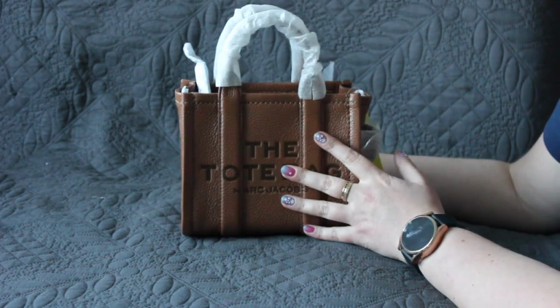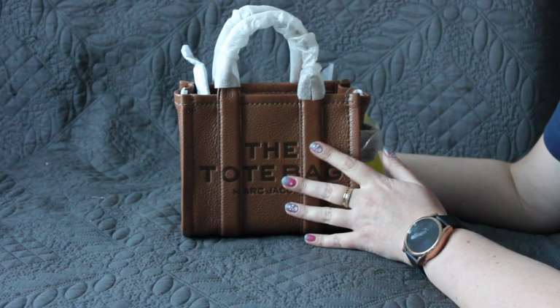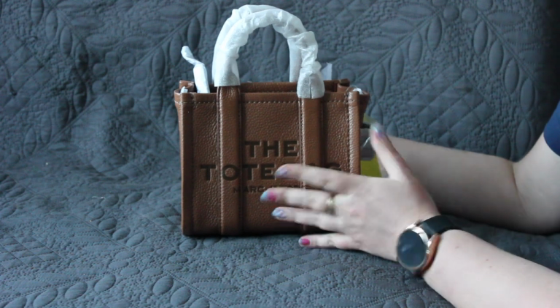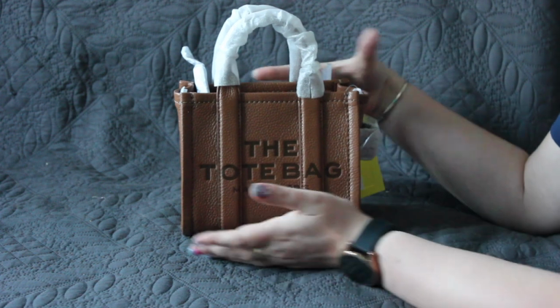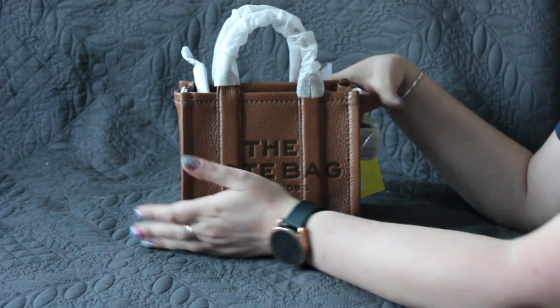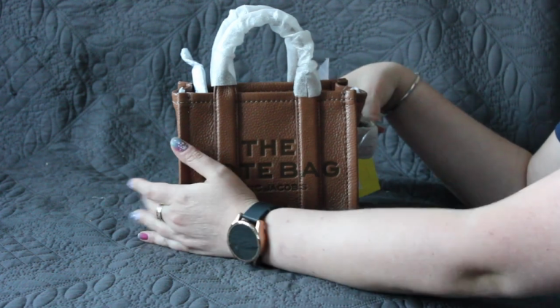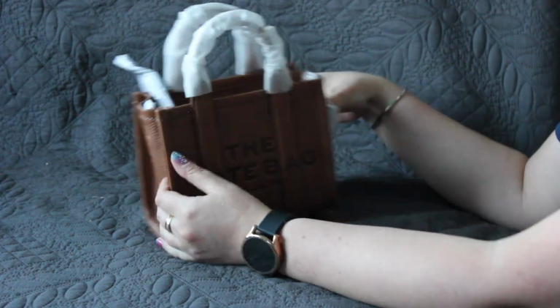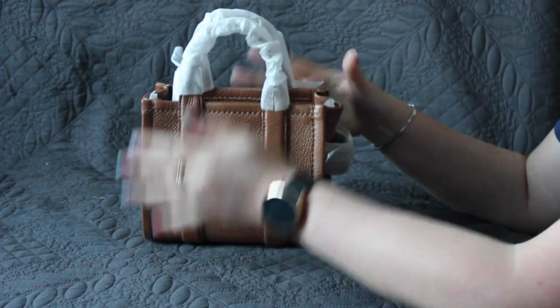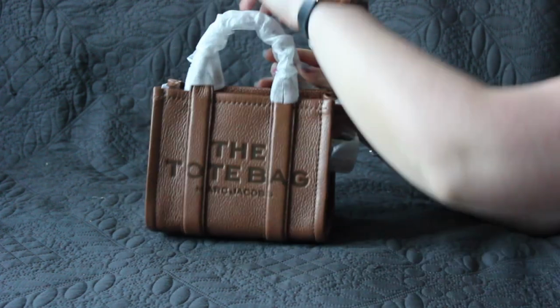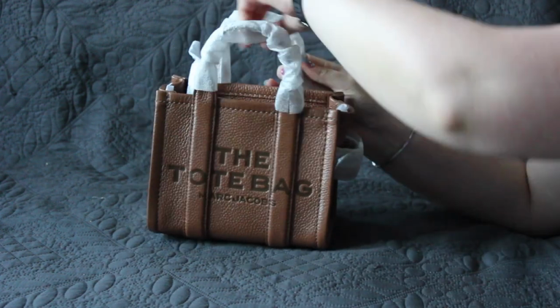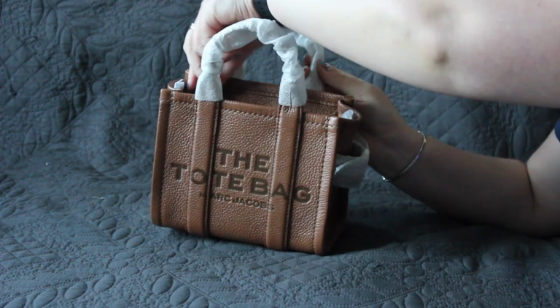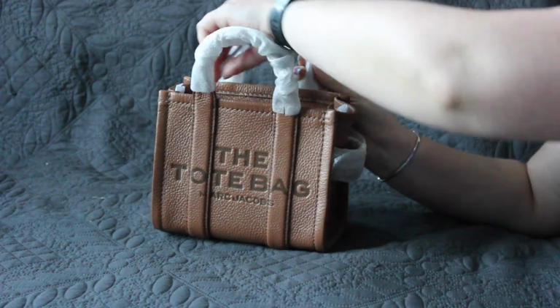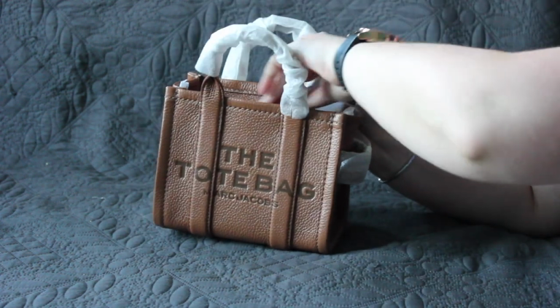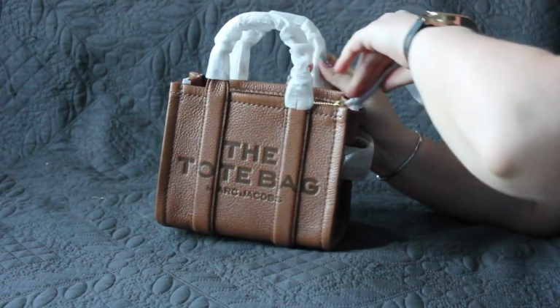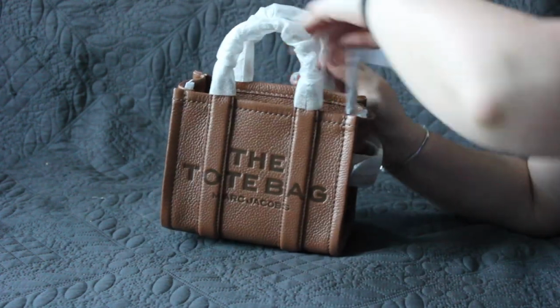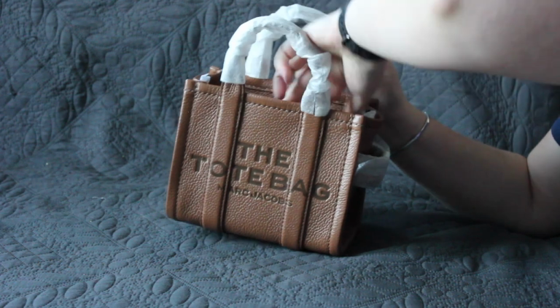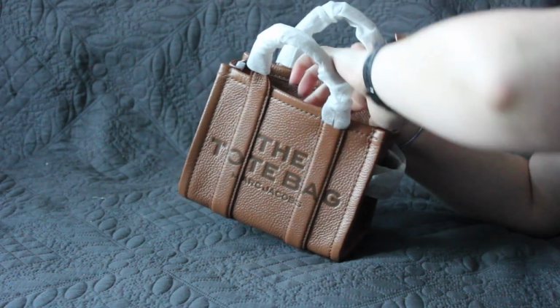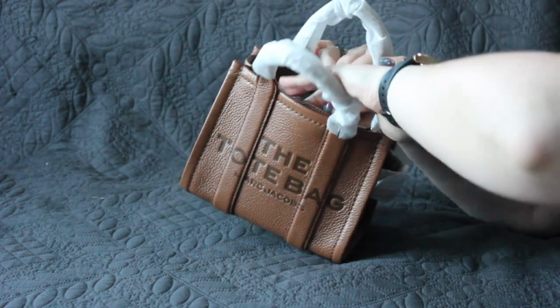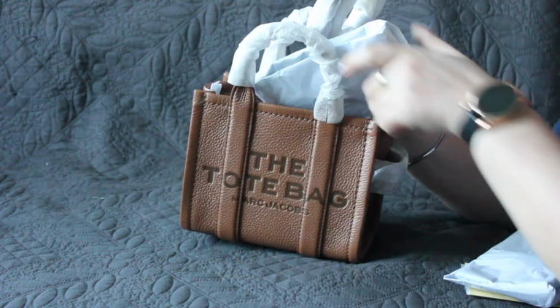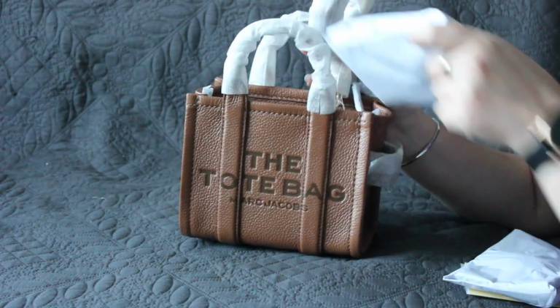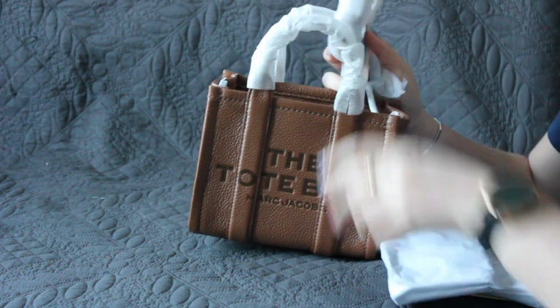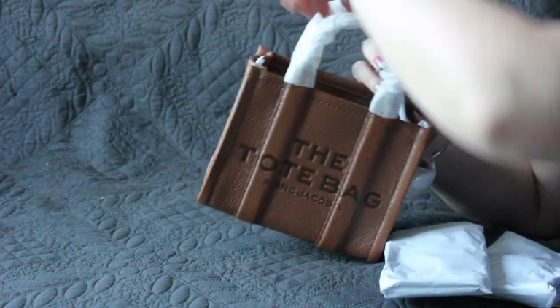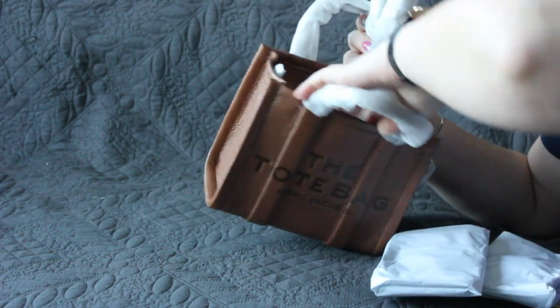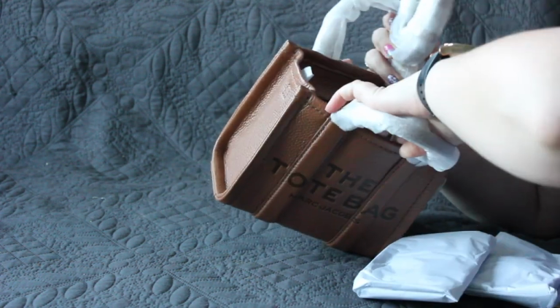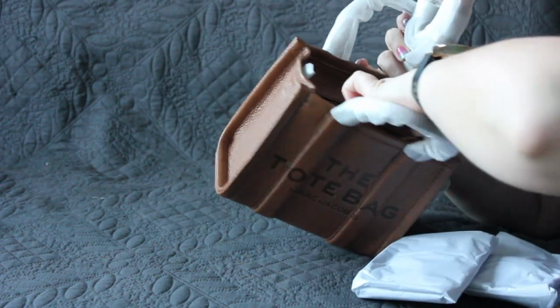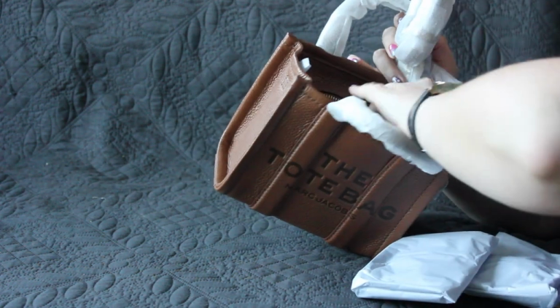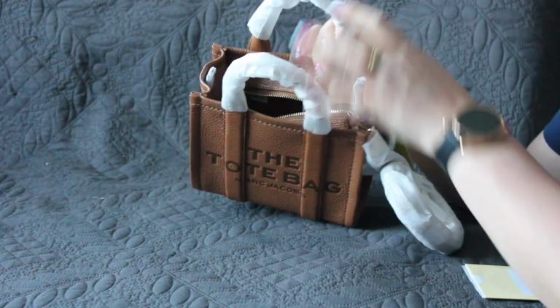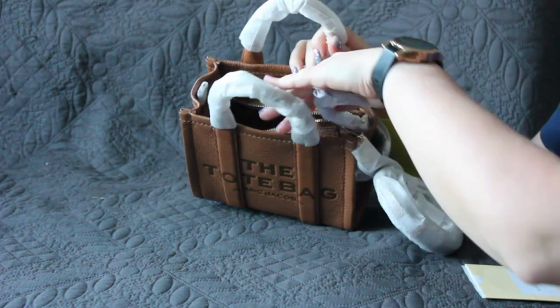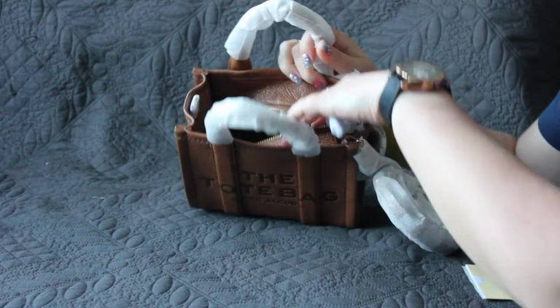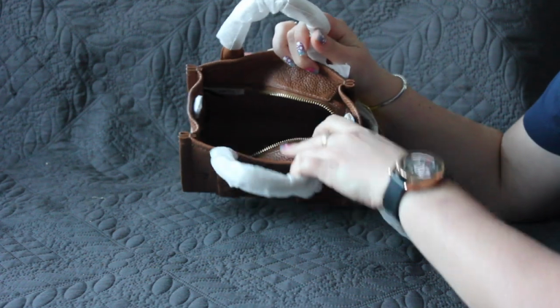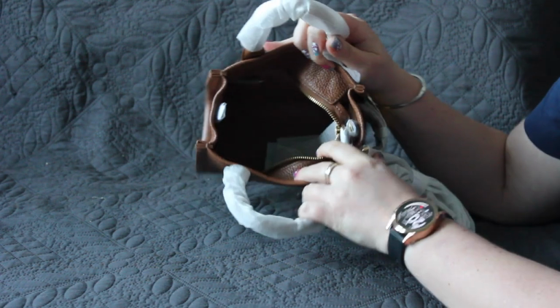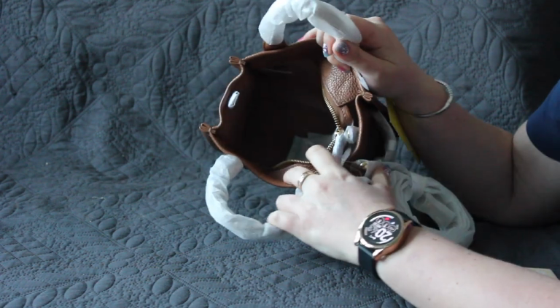I was a bit reluctant to wait longer for it to go on sale, so I decided not to do that. And now I have it — and it's really so cute. Great job also on the packaging from 24S.